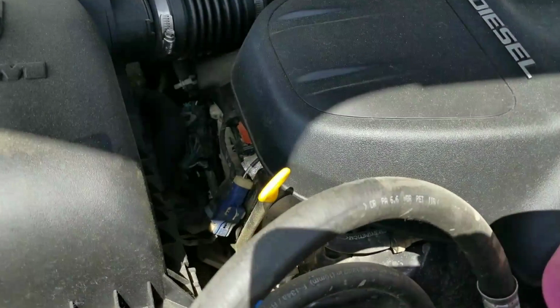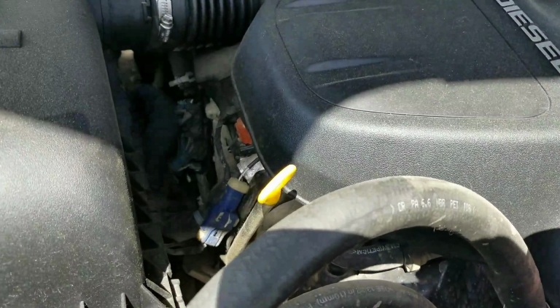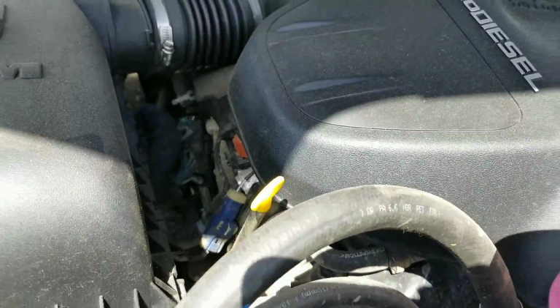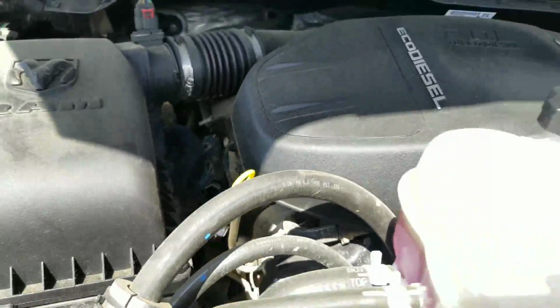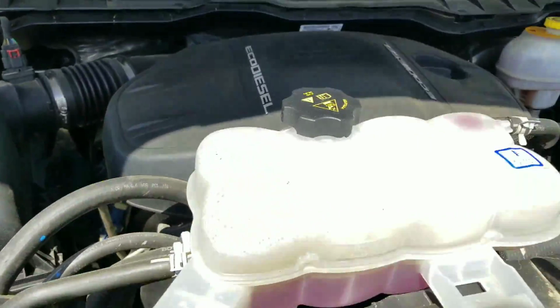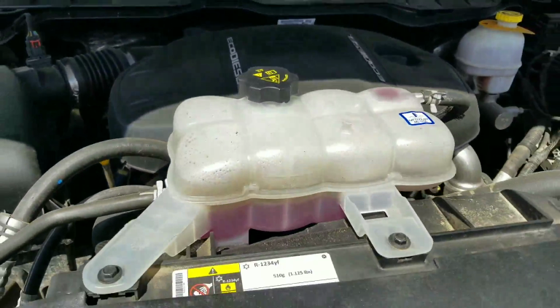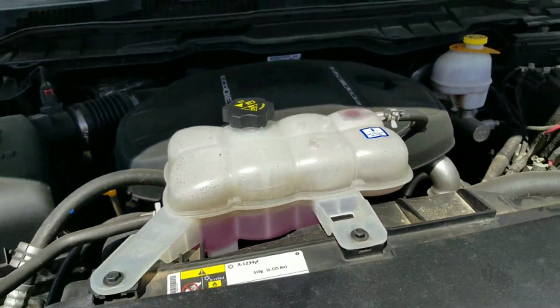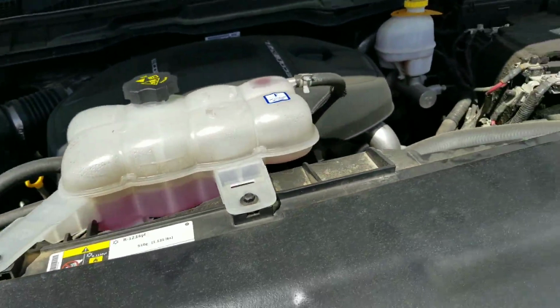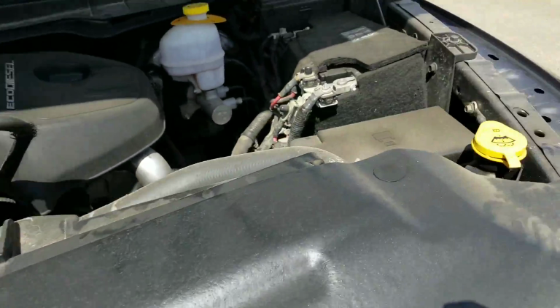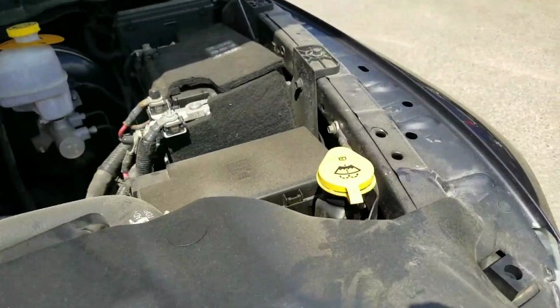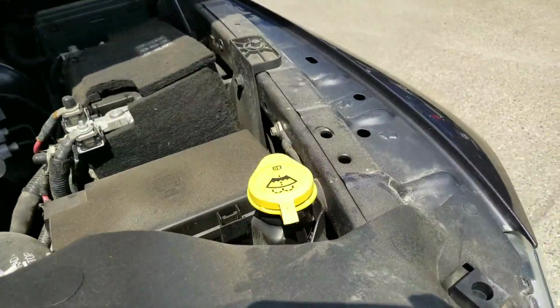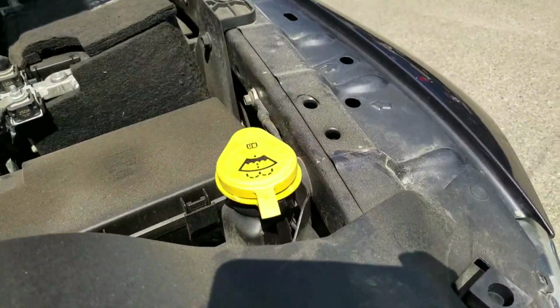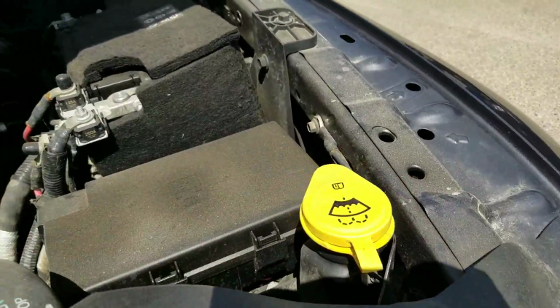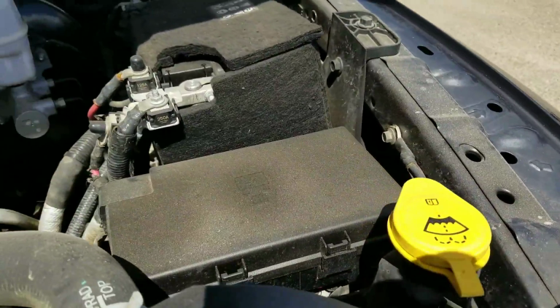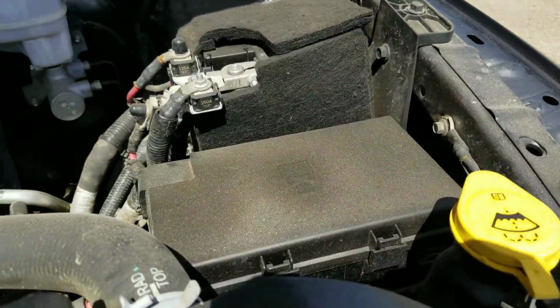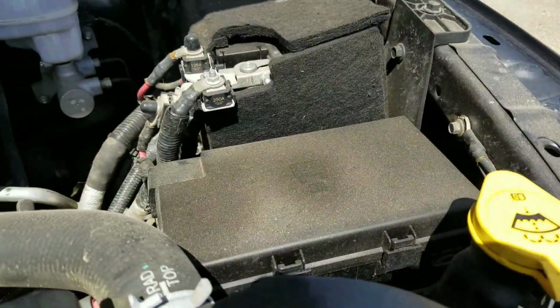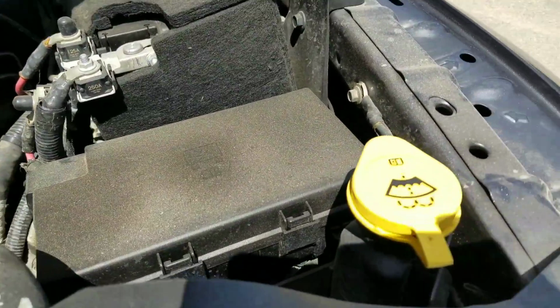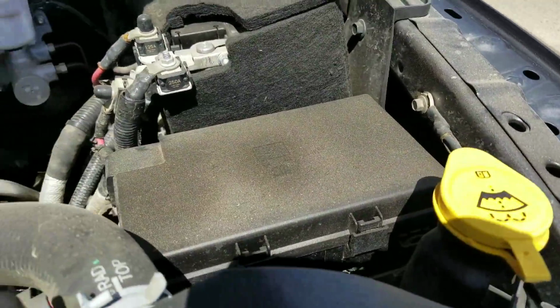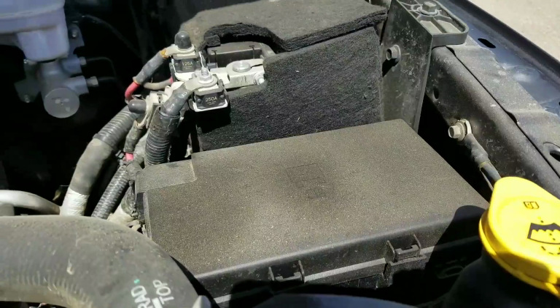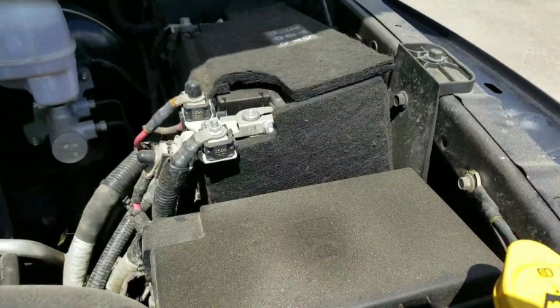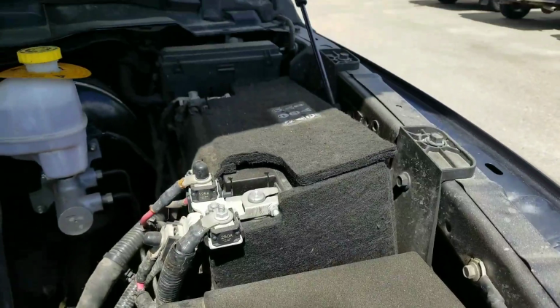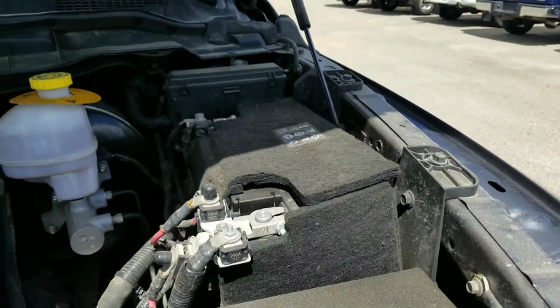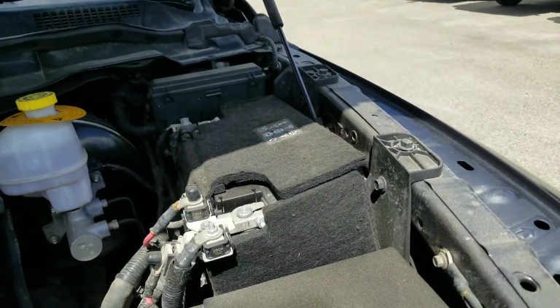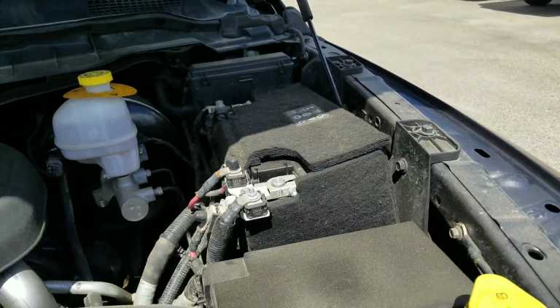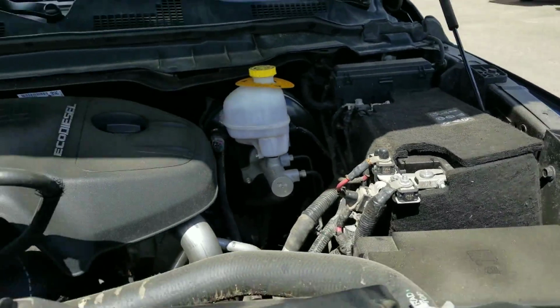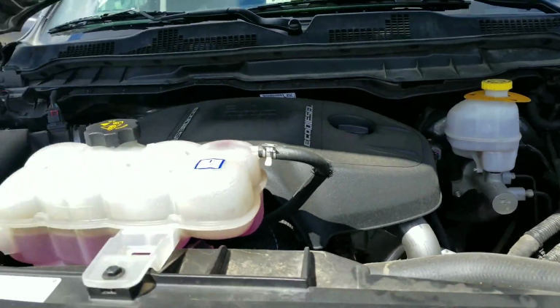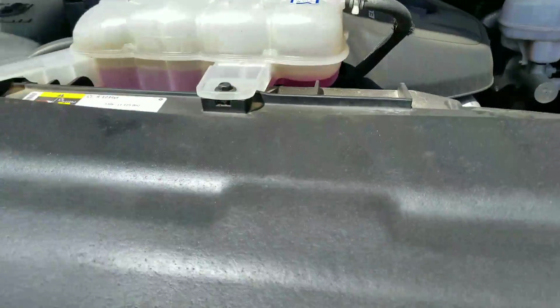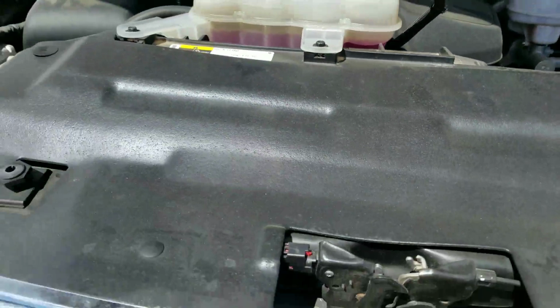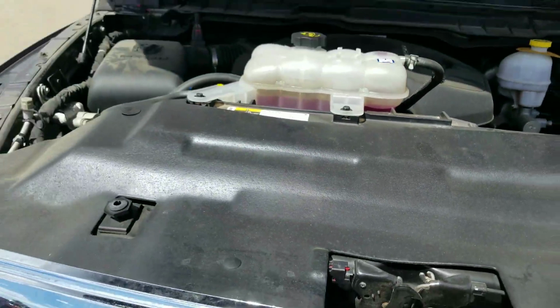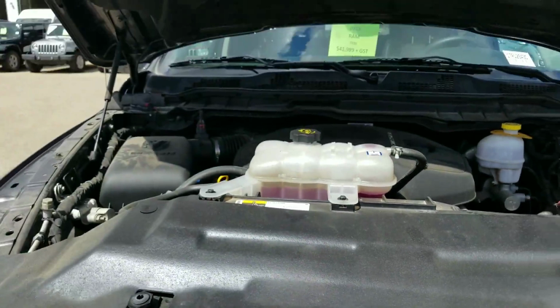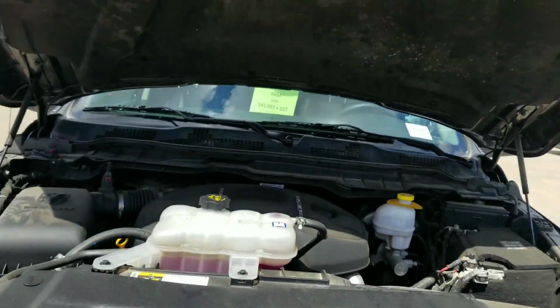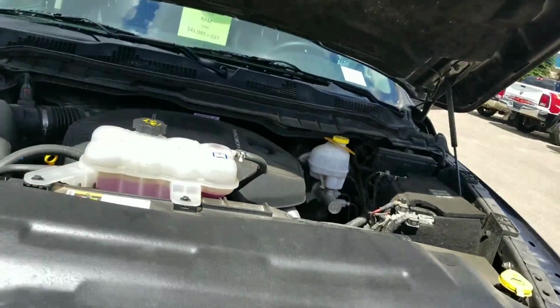A dipstick there, antifreeze goes there, got your washer fluid, your fuses and your battery, and that's it. Everything else, bring it to the store and we'll take care of you.